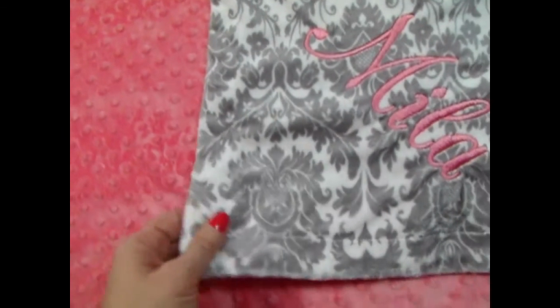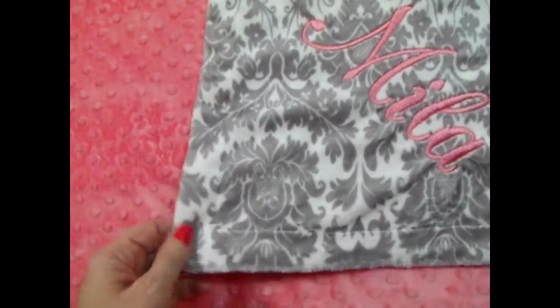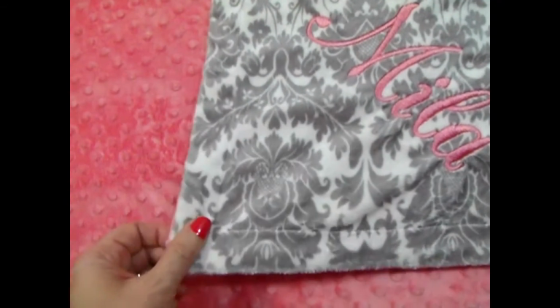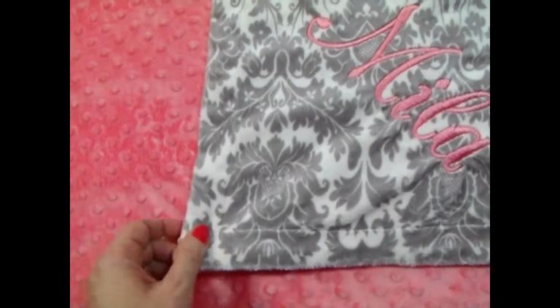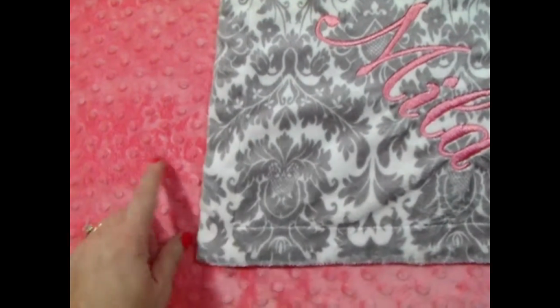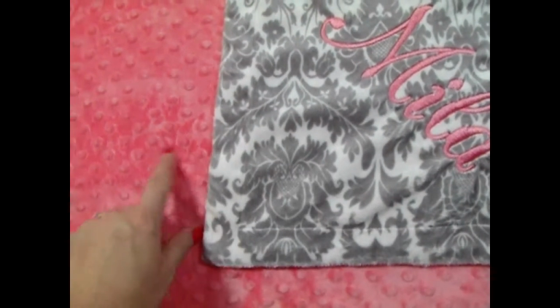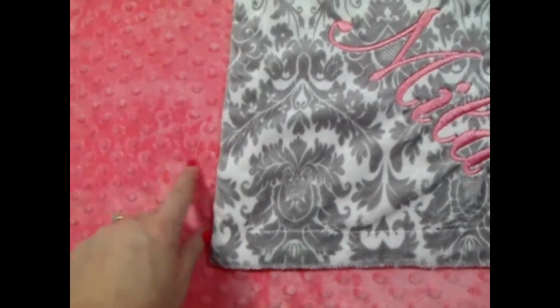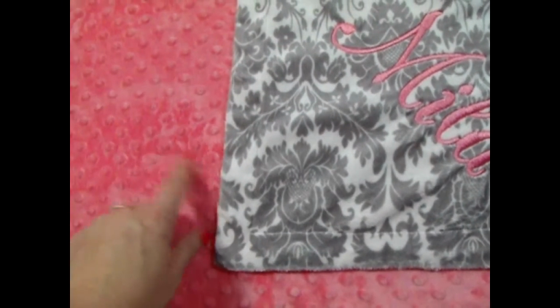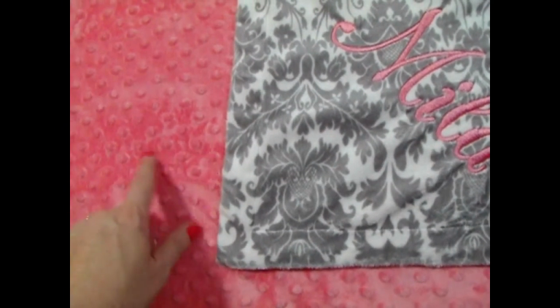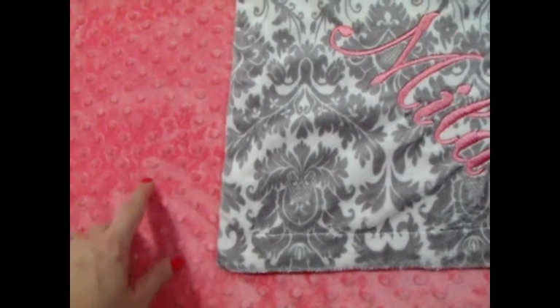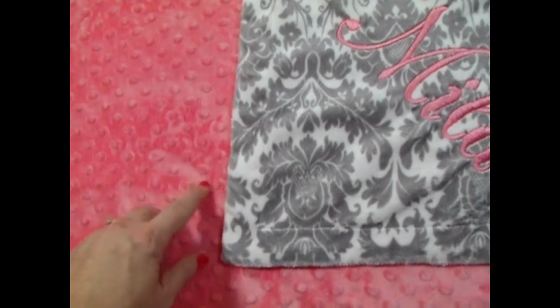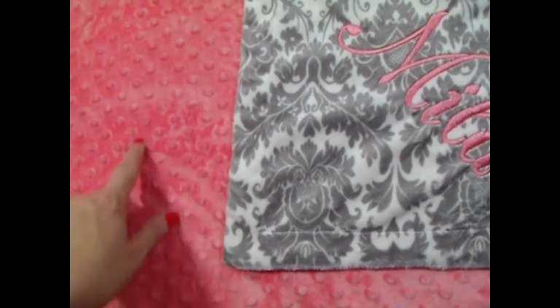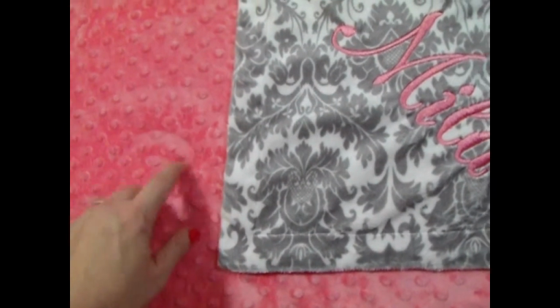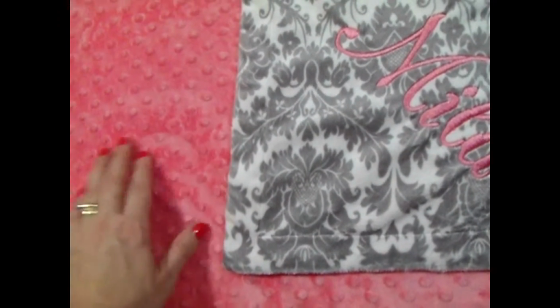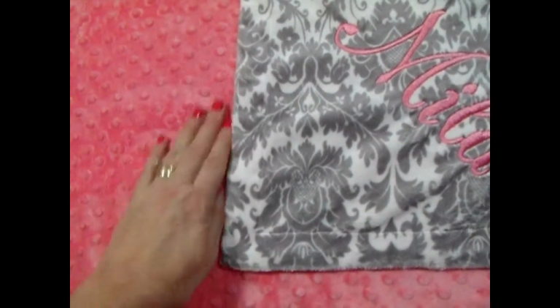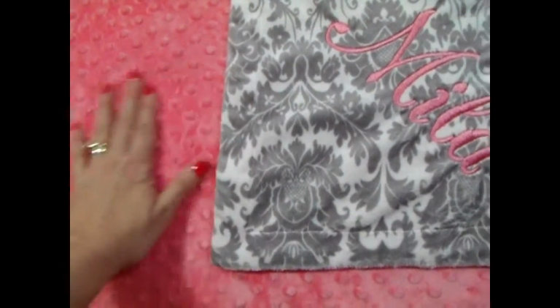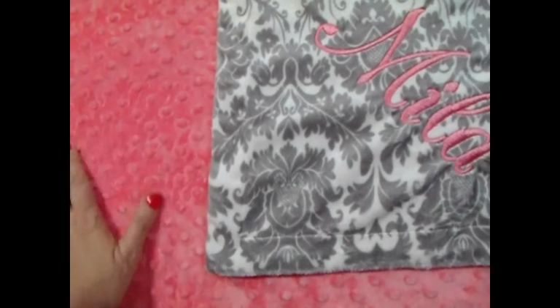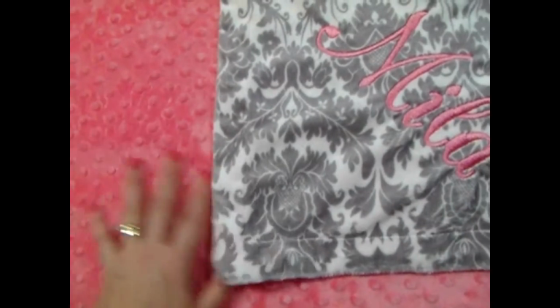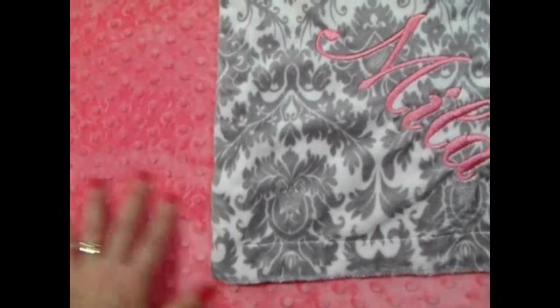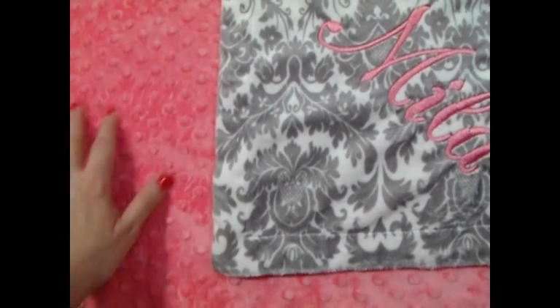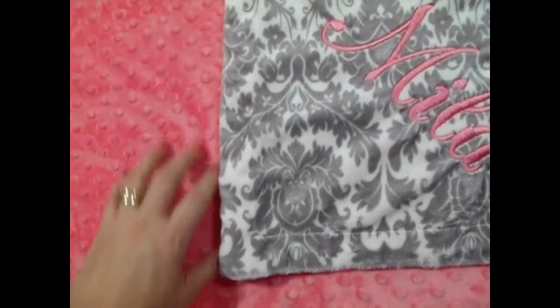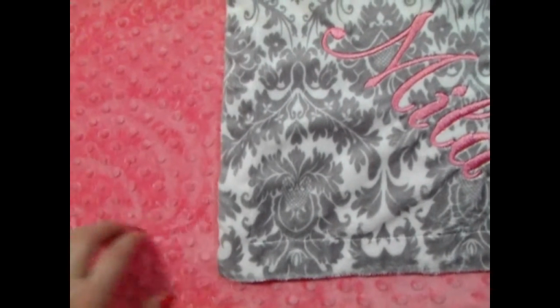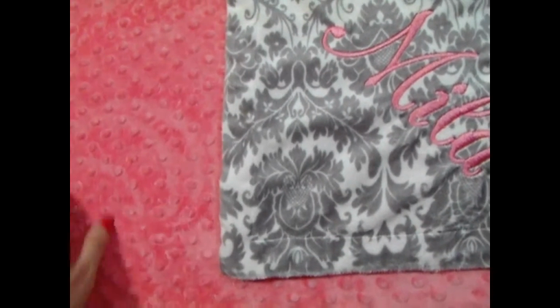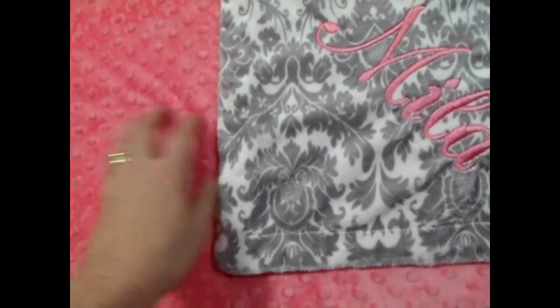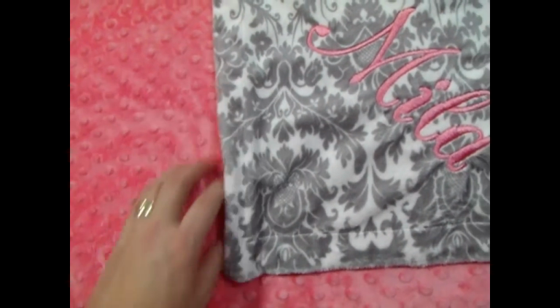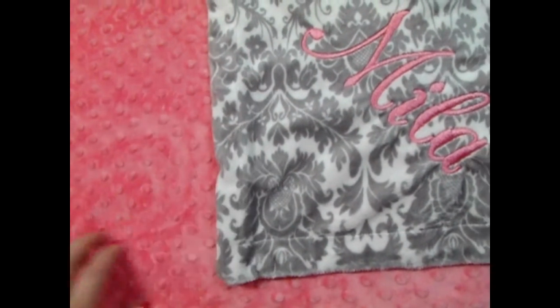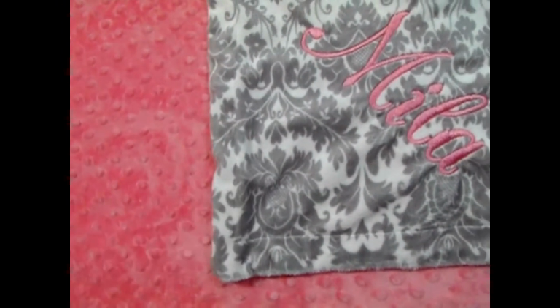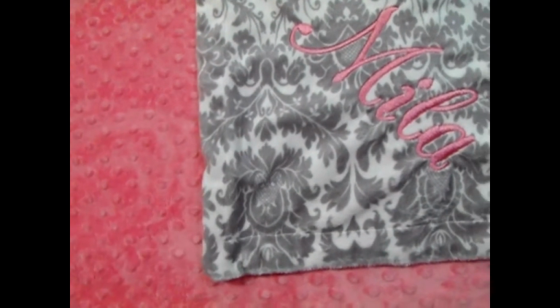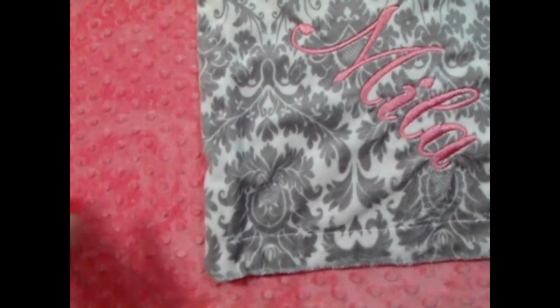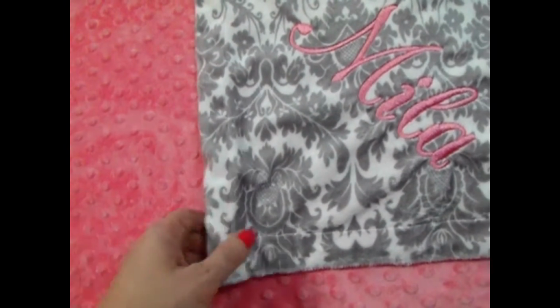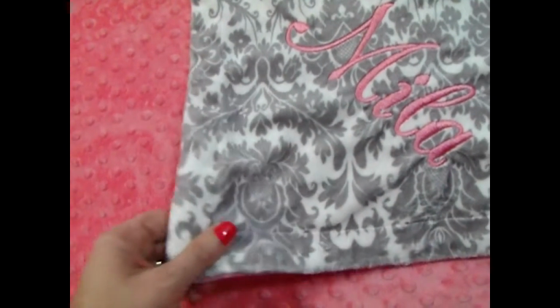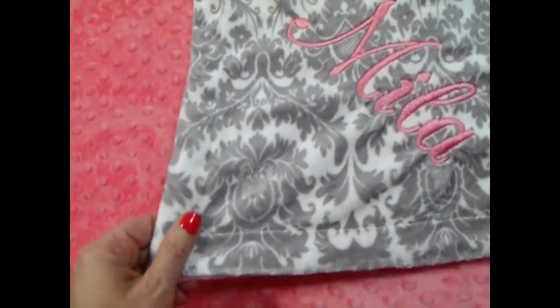We also have the coral rose swirl. They're both beautiful choices in fabrics. This is very, very pretty.